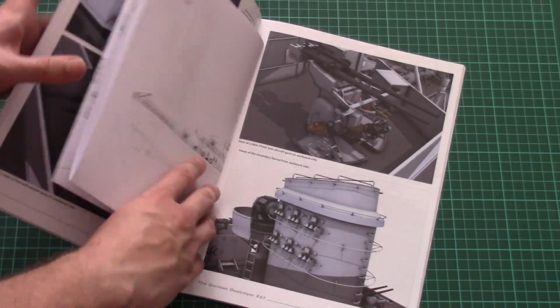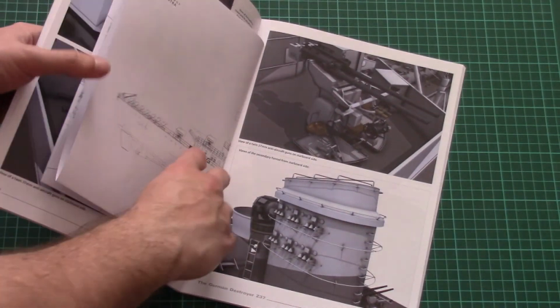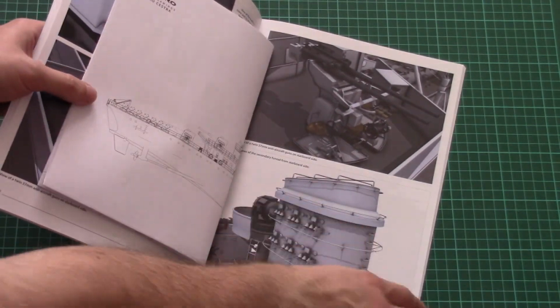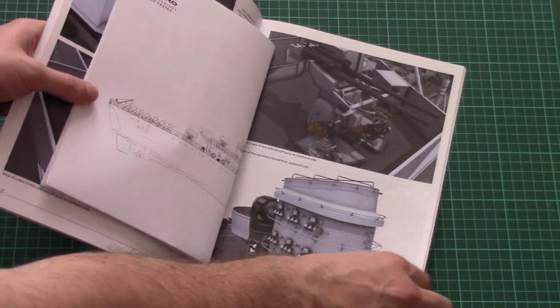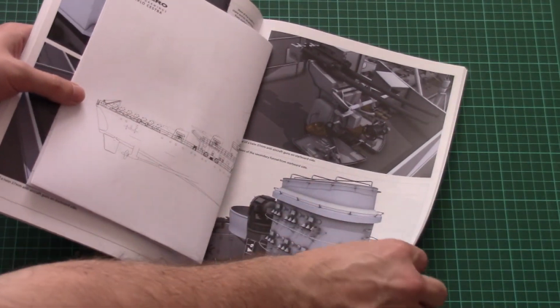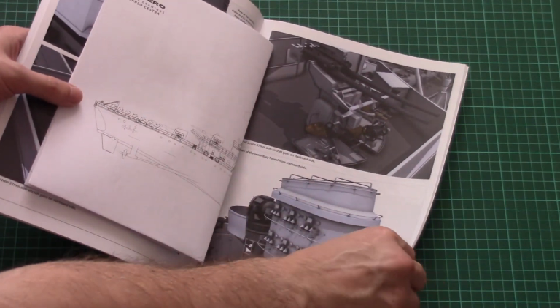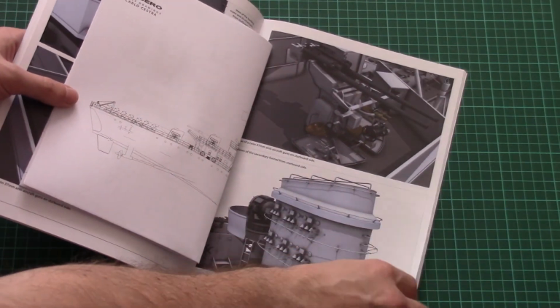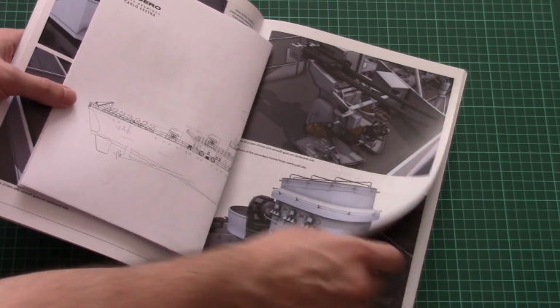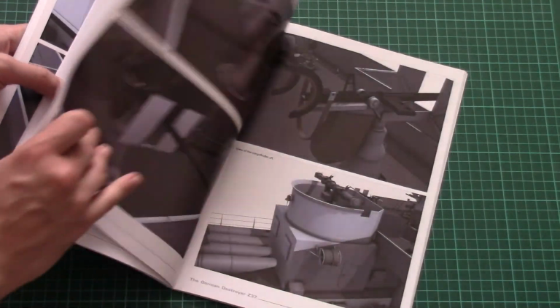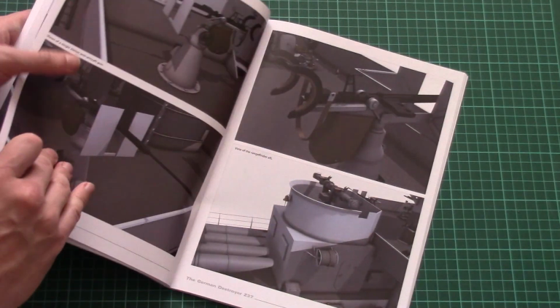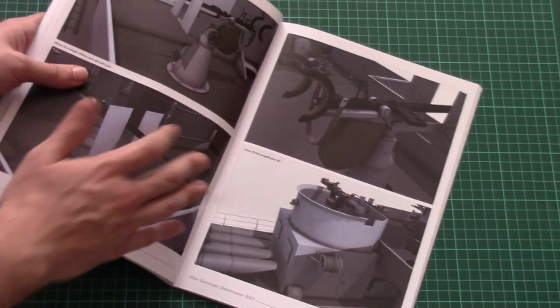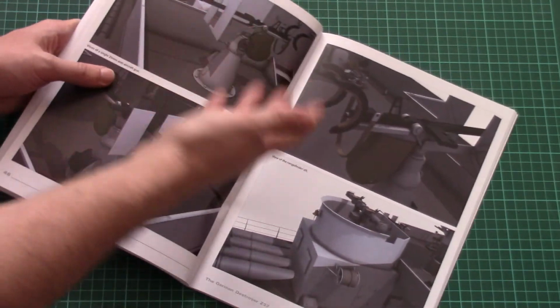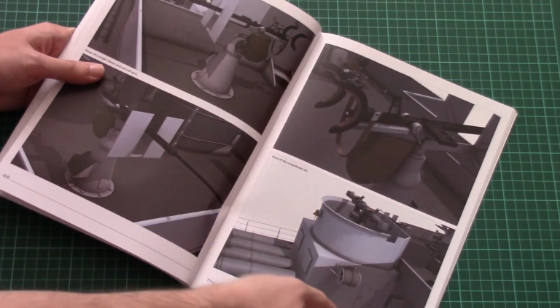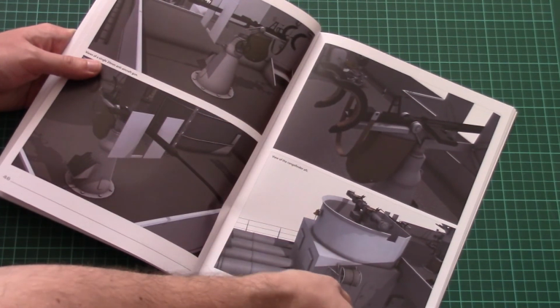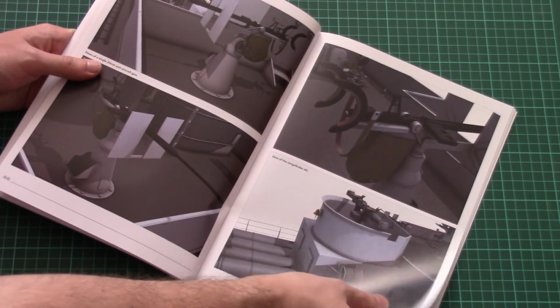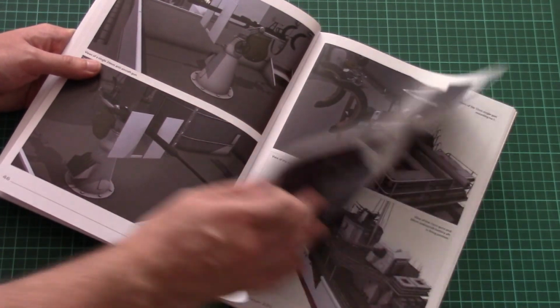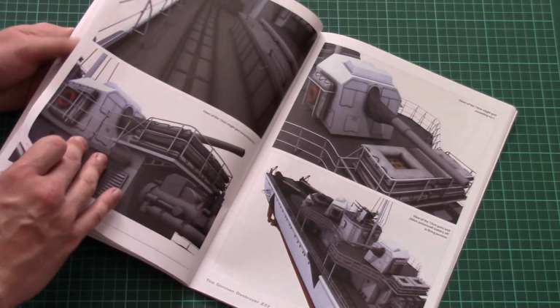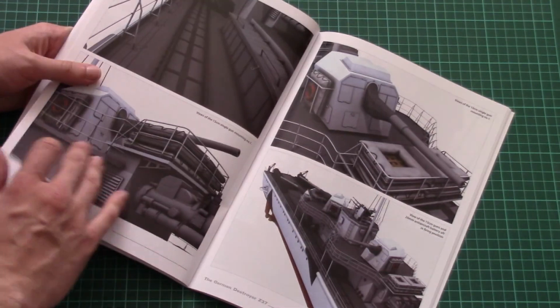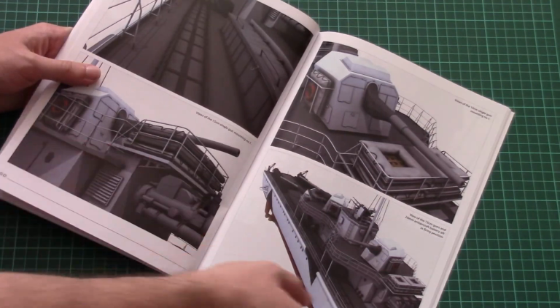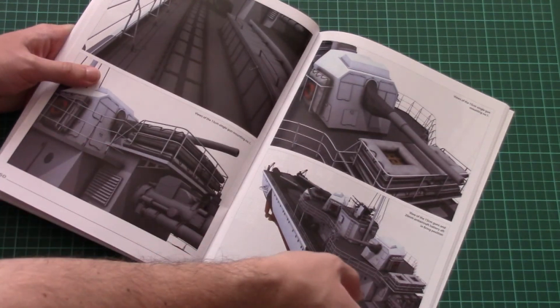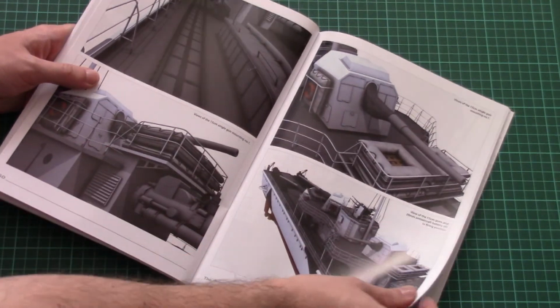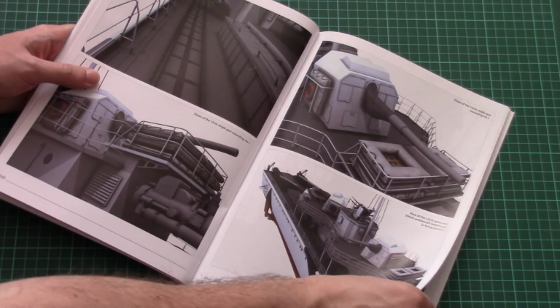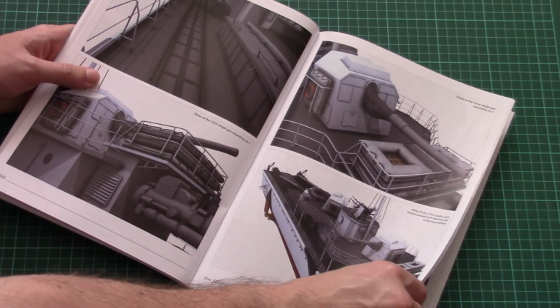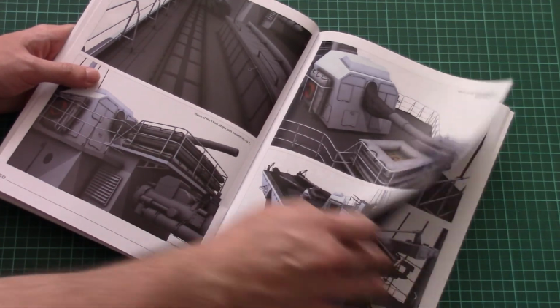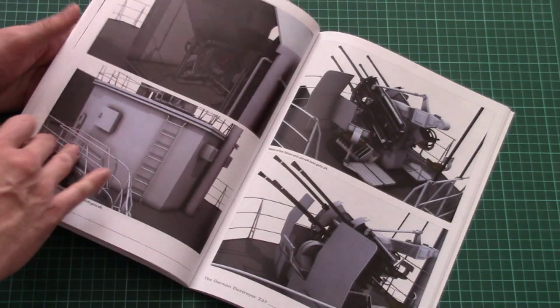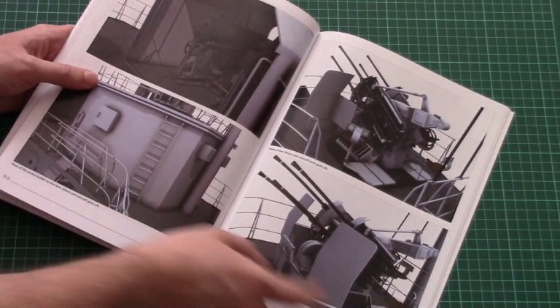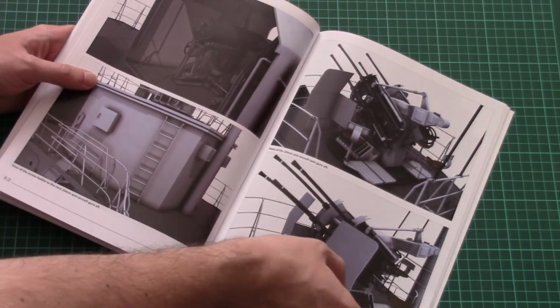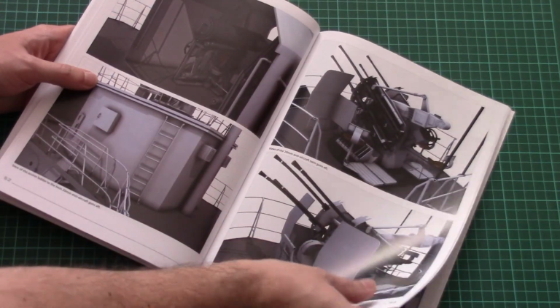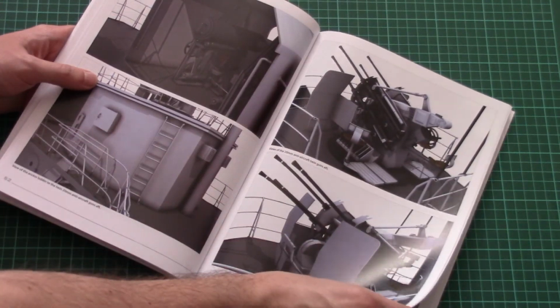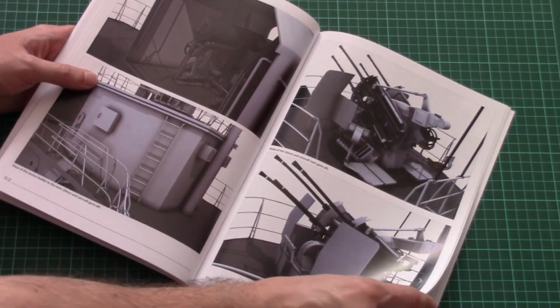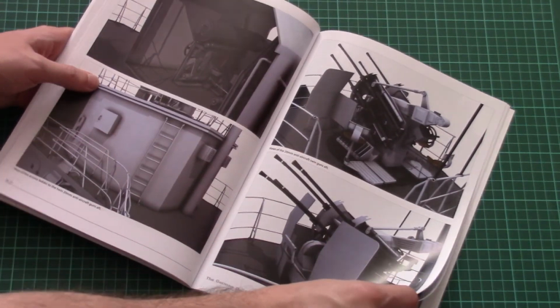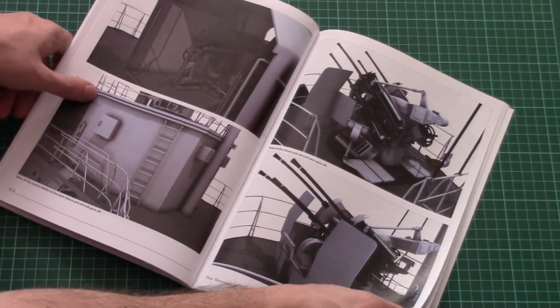Next we have more 3D drawings. As you can see here we have close-ups for turrets, machine guns, single guns, and anti-aircraft guns.